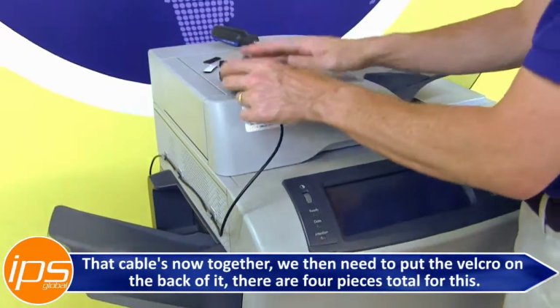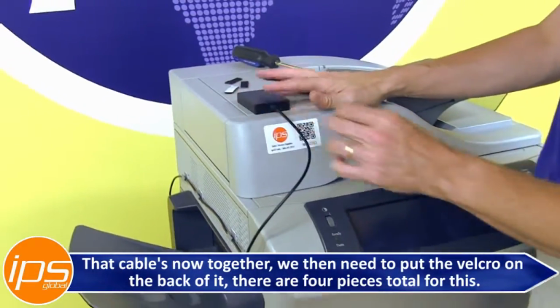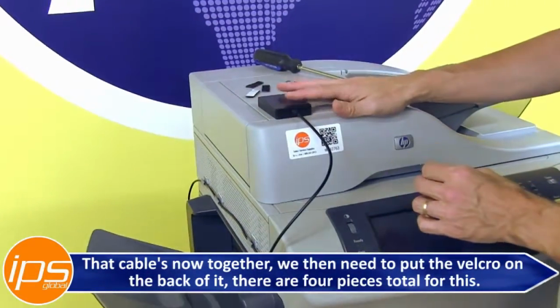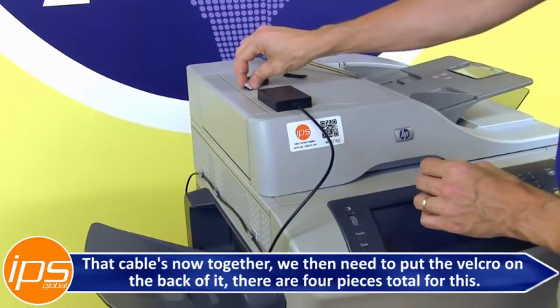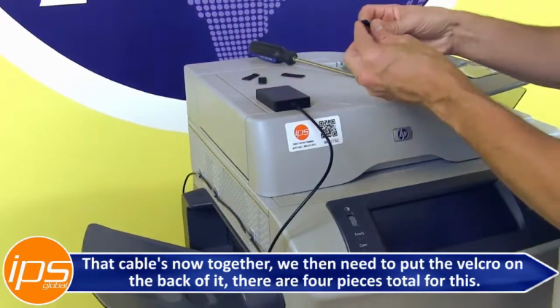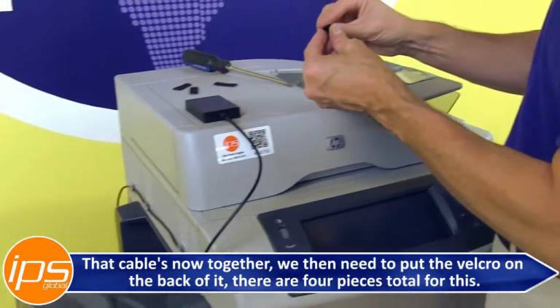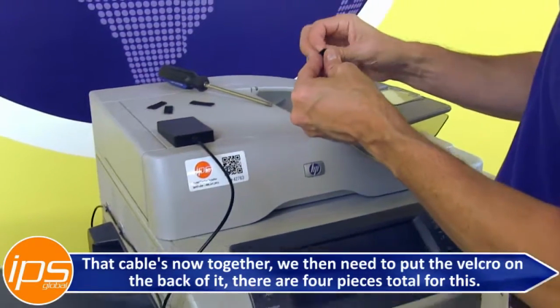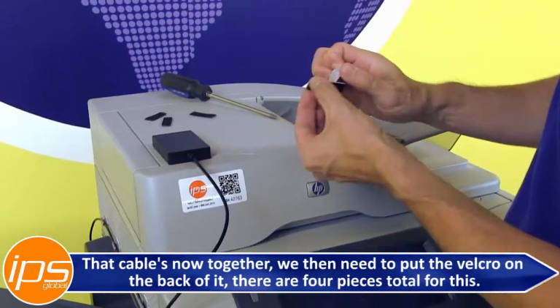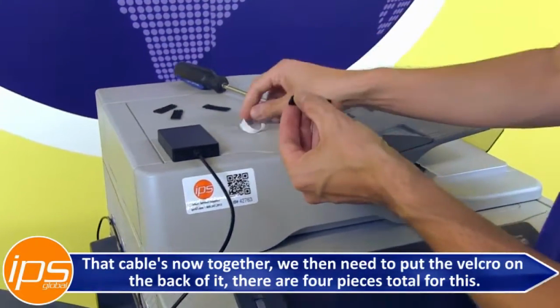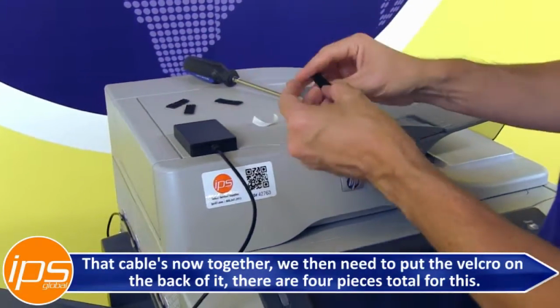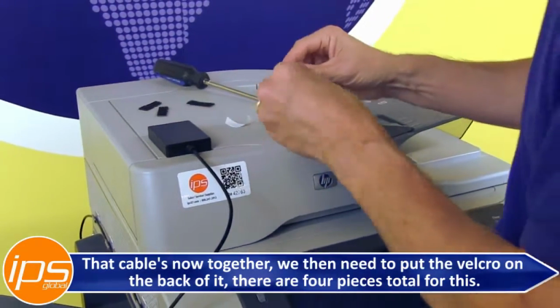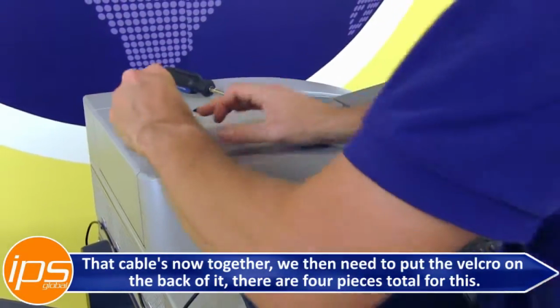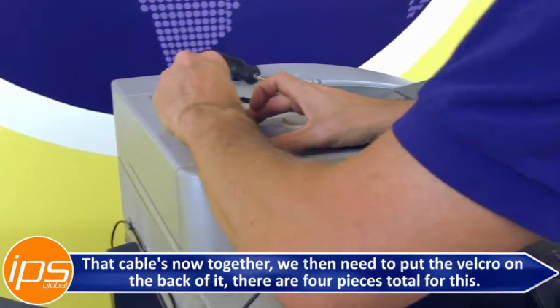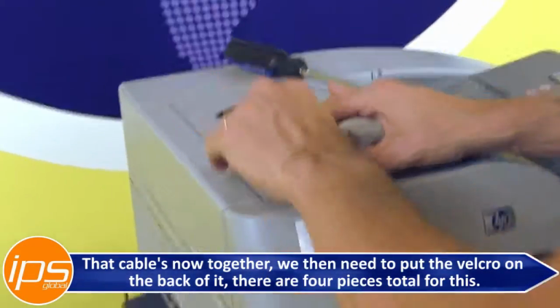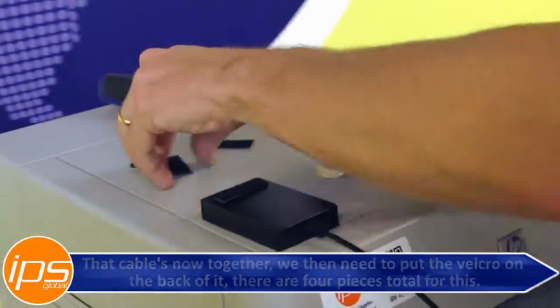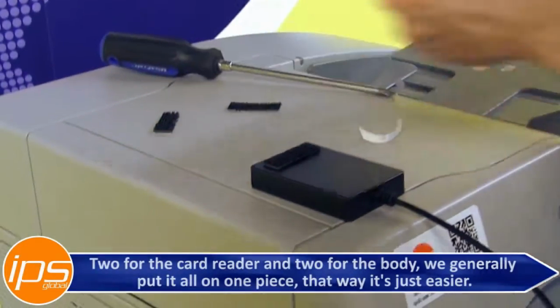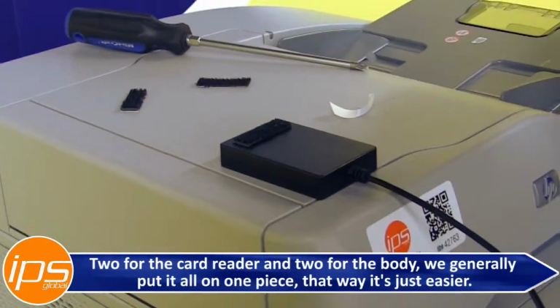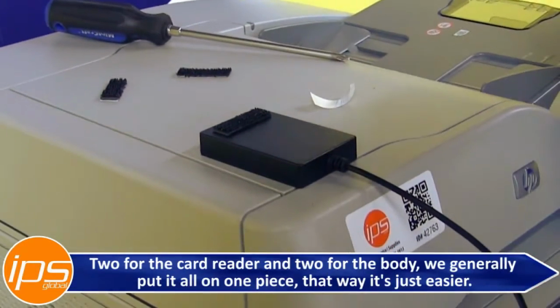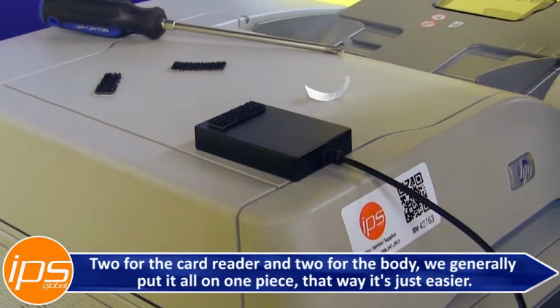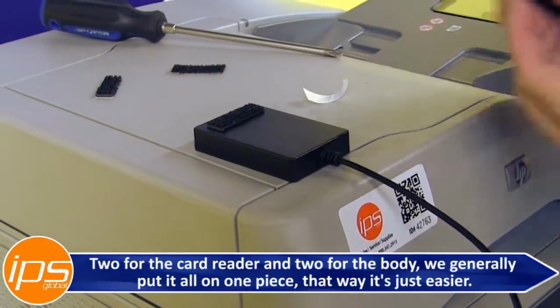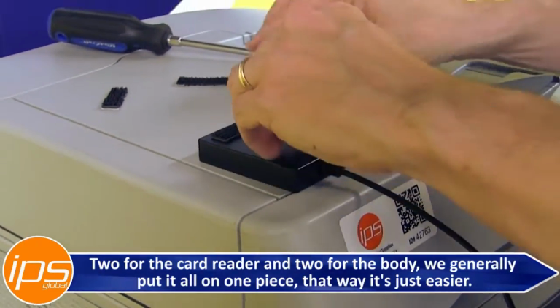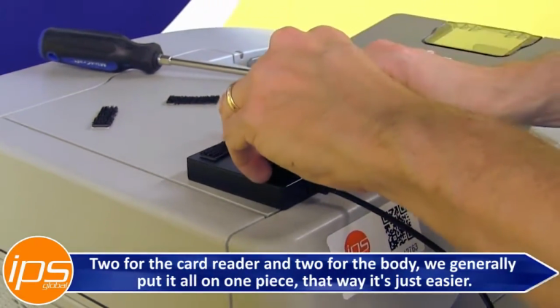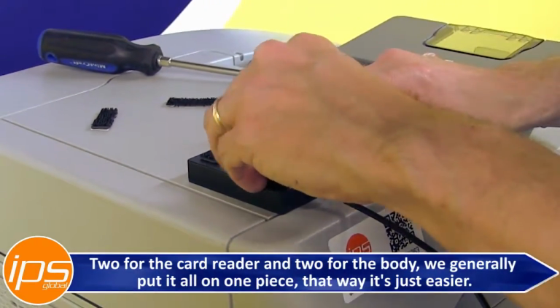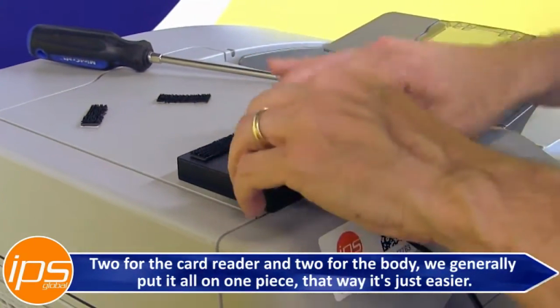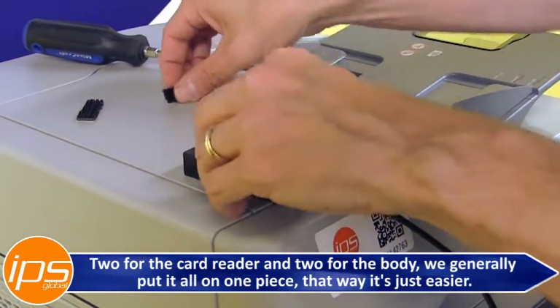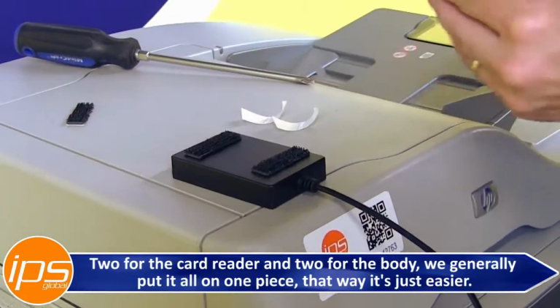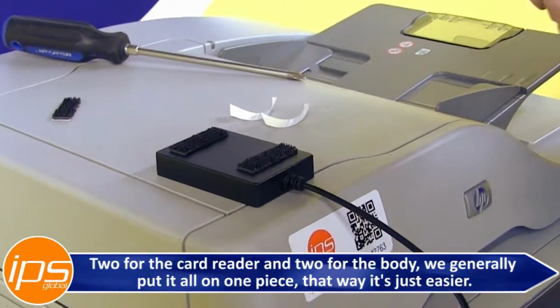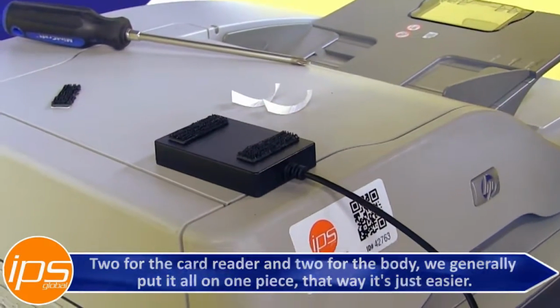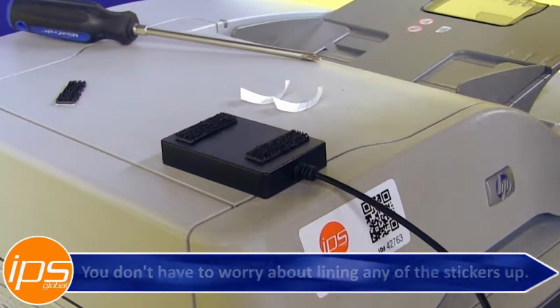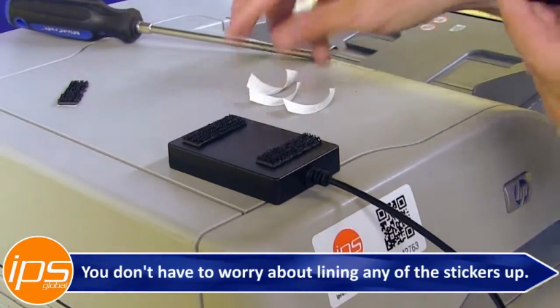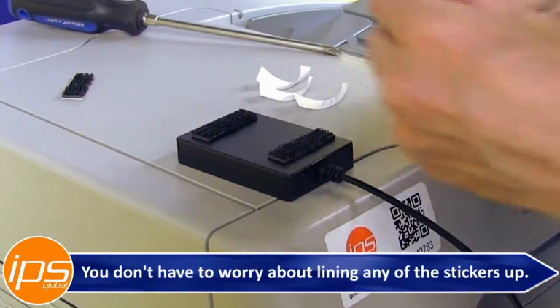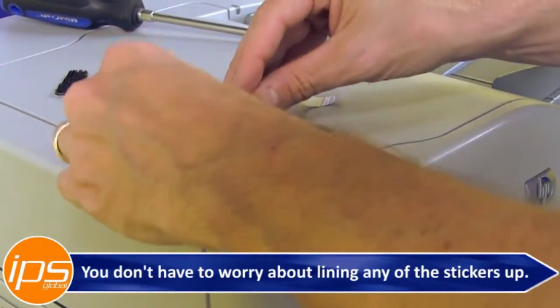We then need to put the Velcro on the back of the card reader. There are four pieces total — two for the card reader and two for the body. I generally put it all in one piece so it's easier and you don't have to worry about lining any of the stickers up.